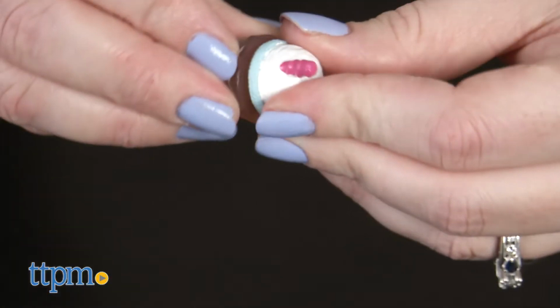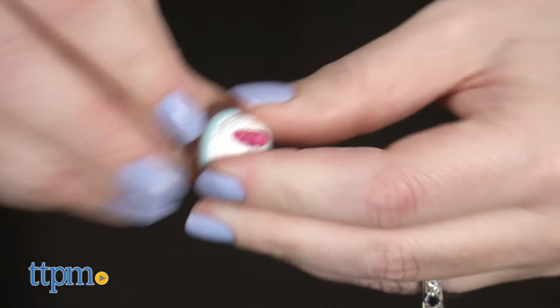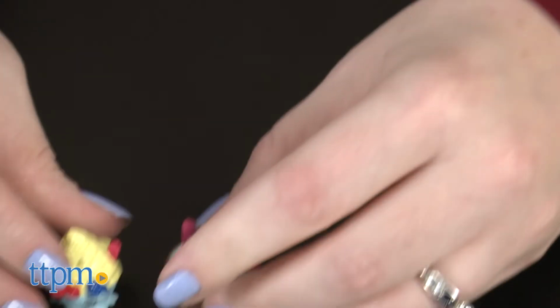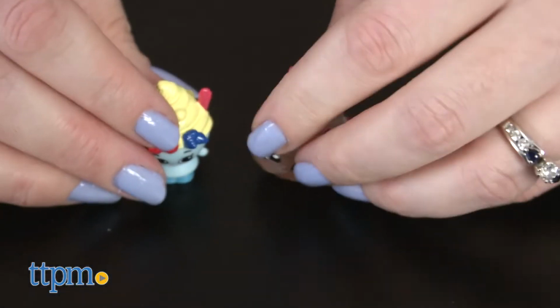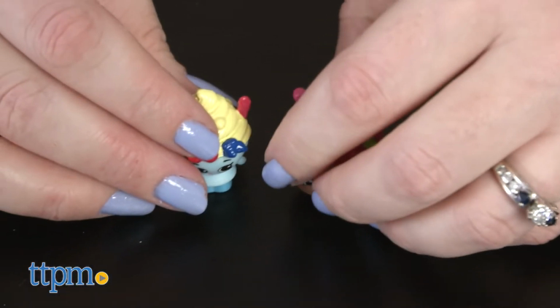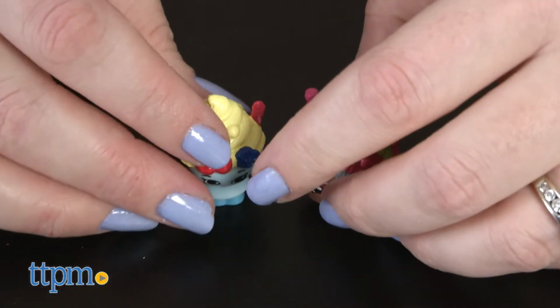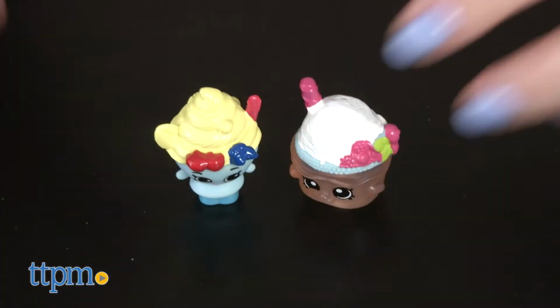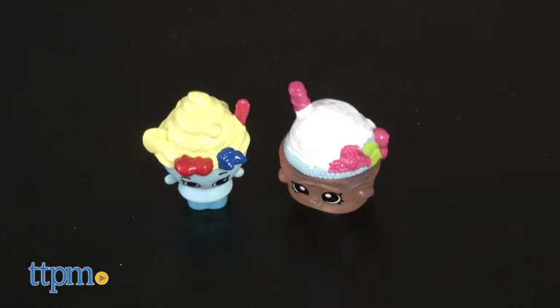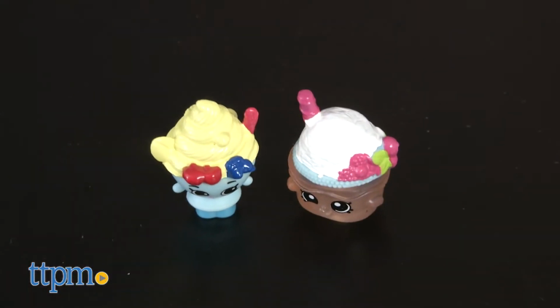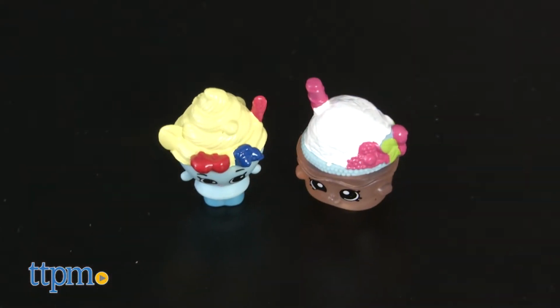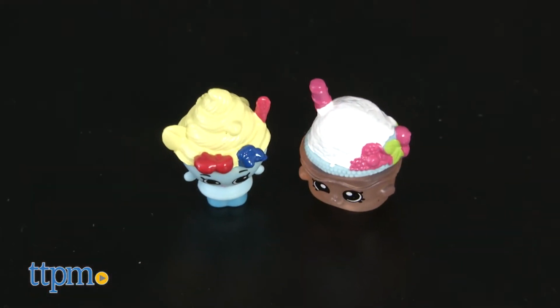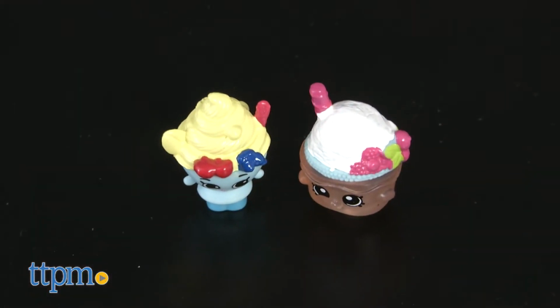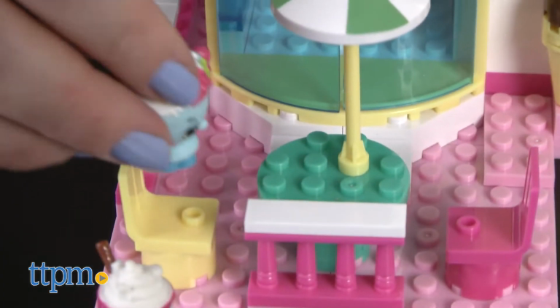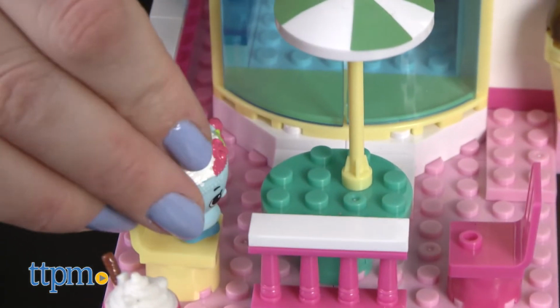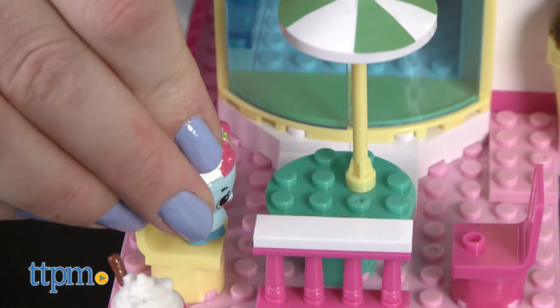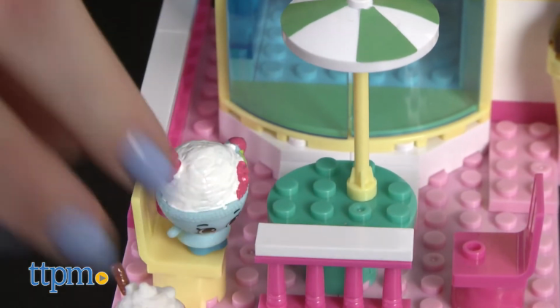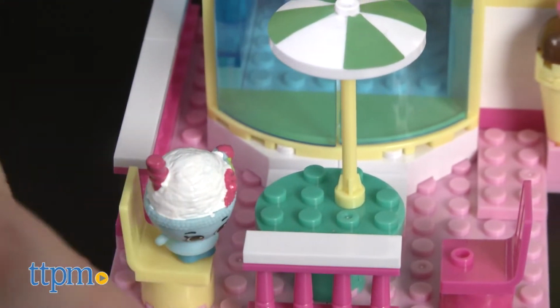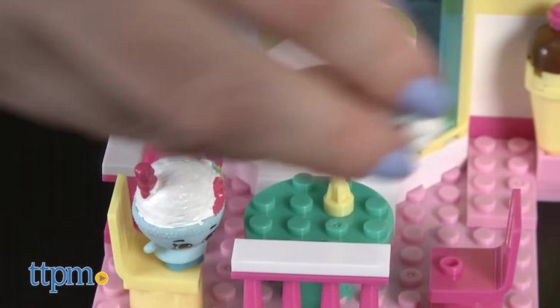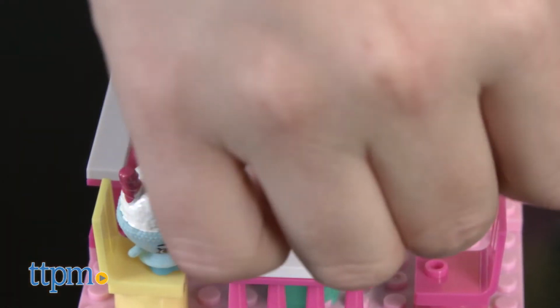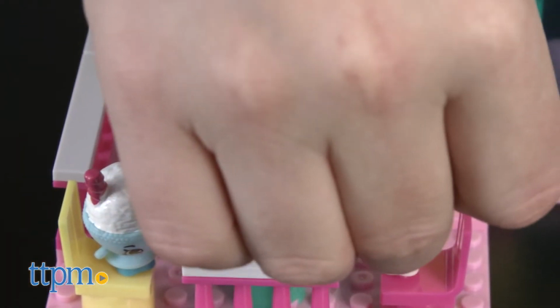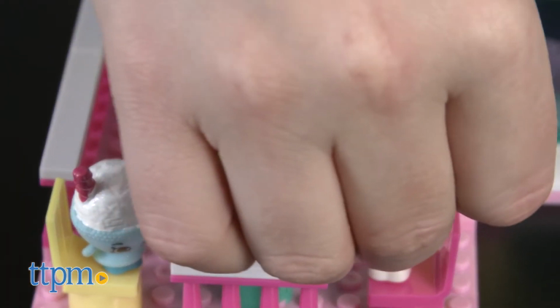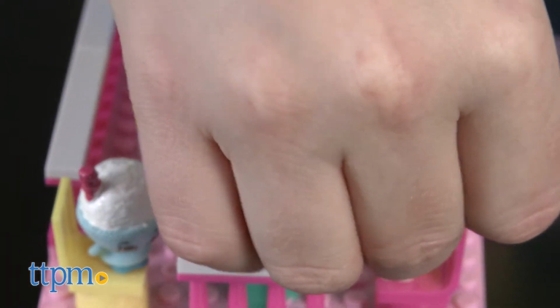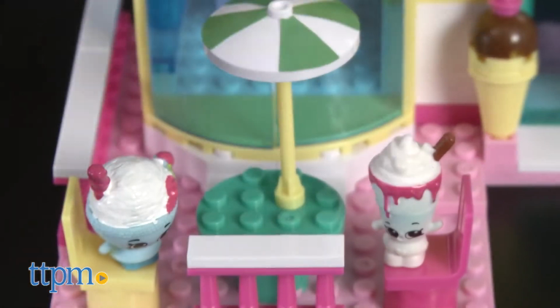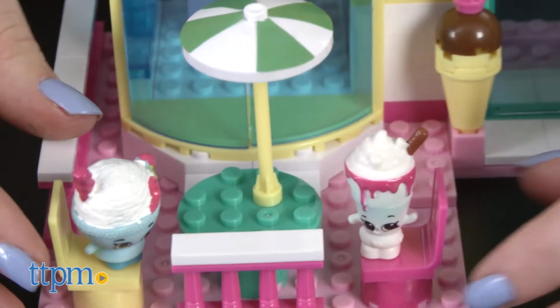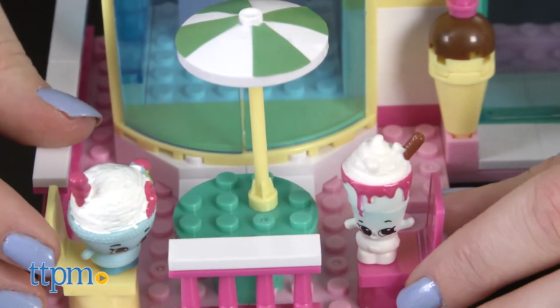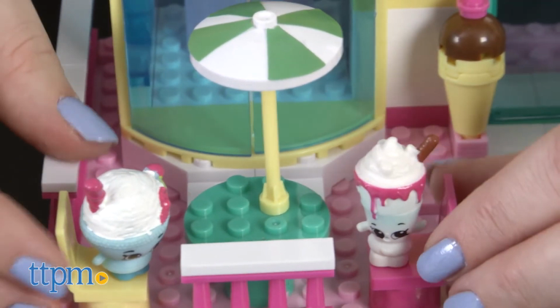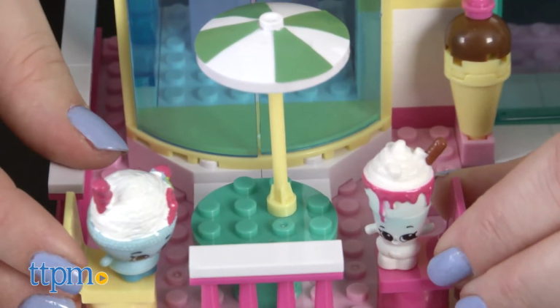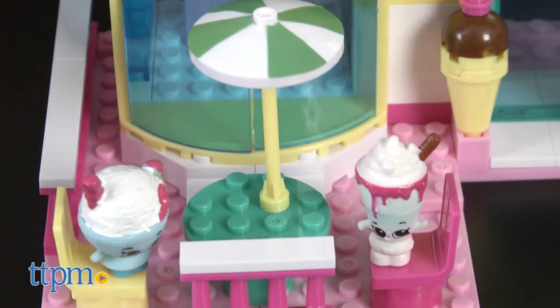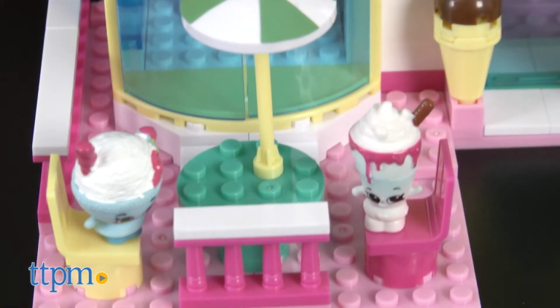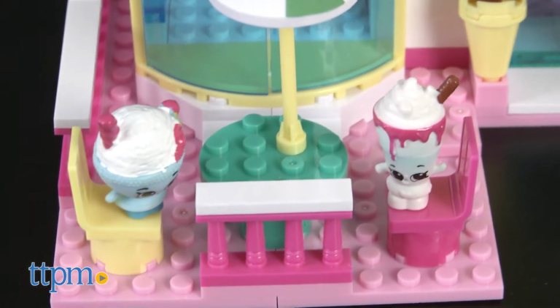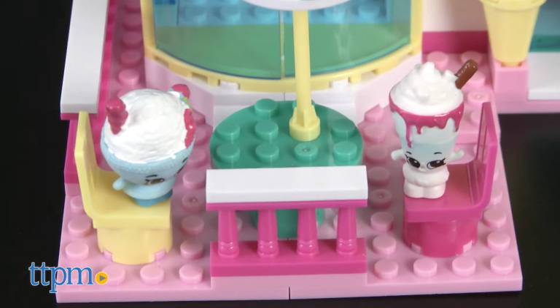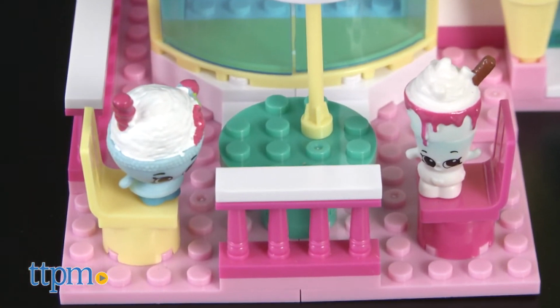It took us 20 minutes to assemble the set and the instructions were easy to follow. This is a fun merging of construction play for kids who like building construction sets and collectible Shopkins play for kids who like playing with Shopkins.